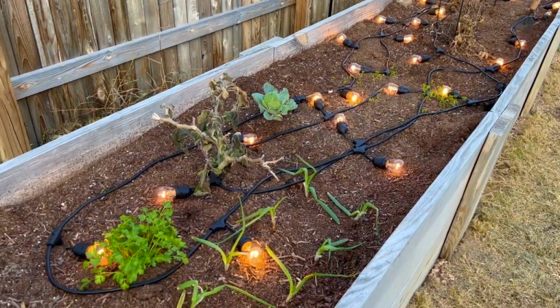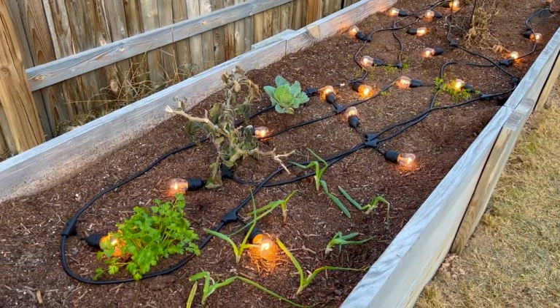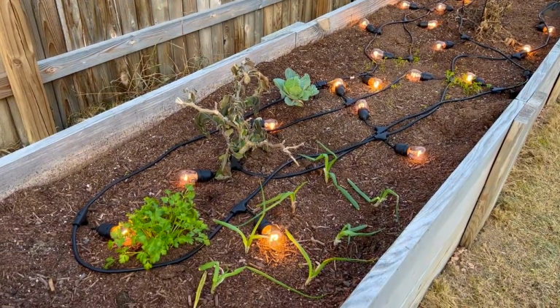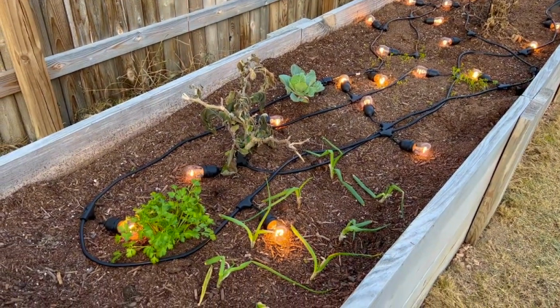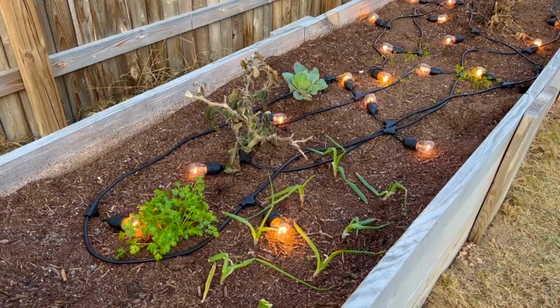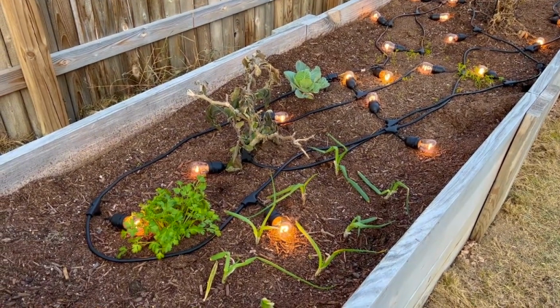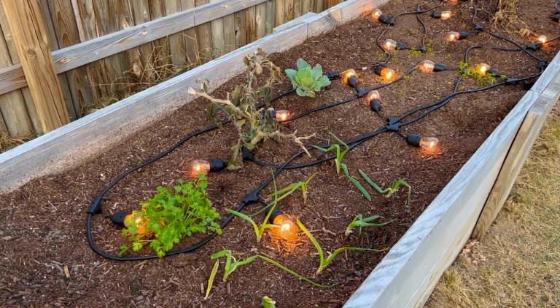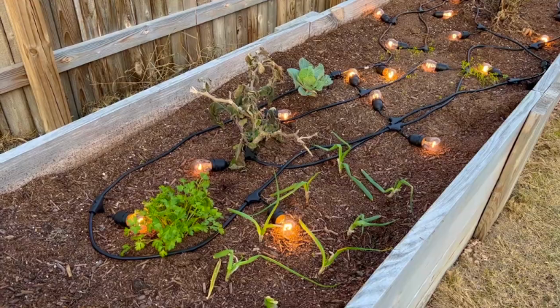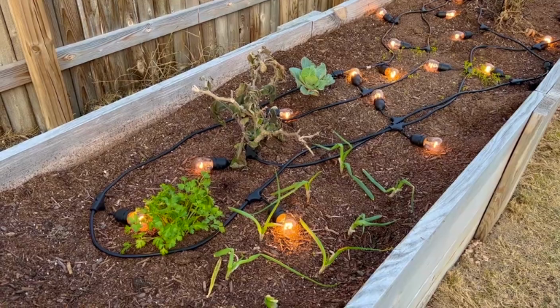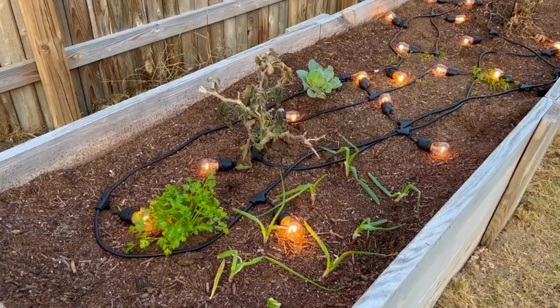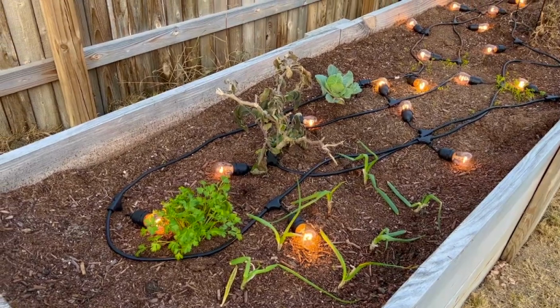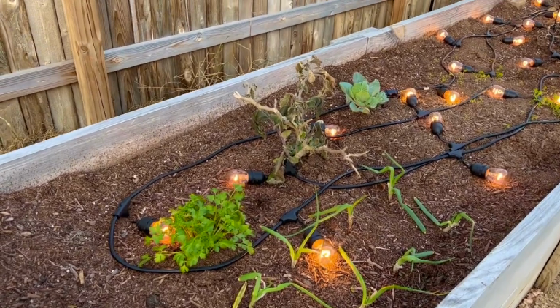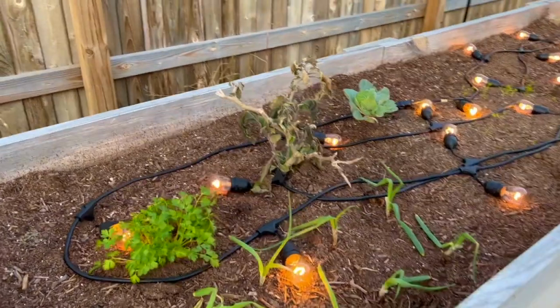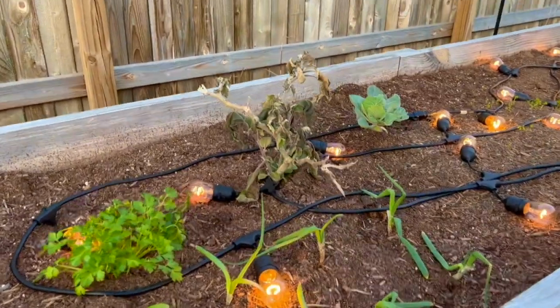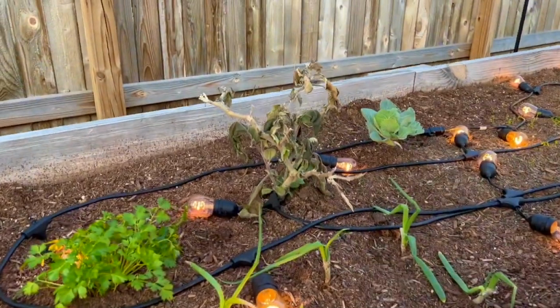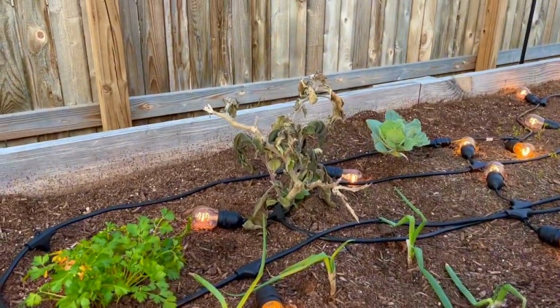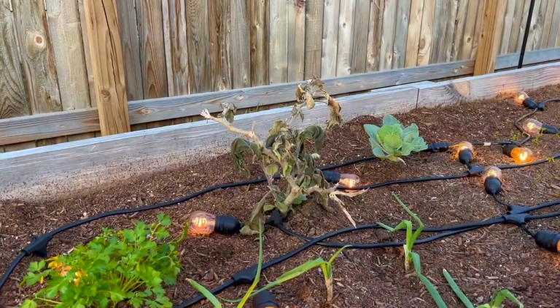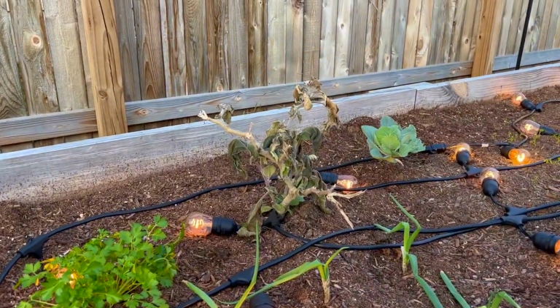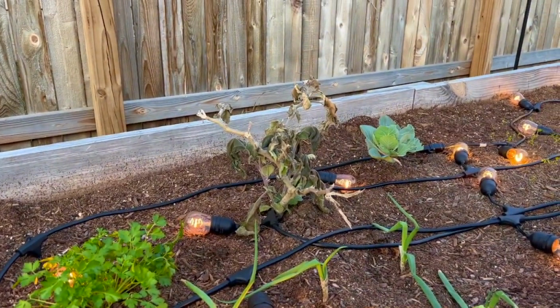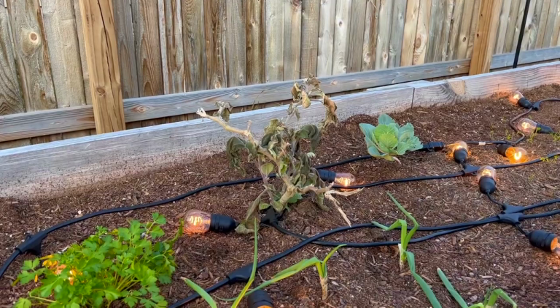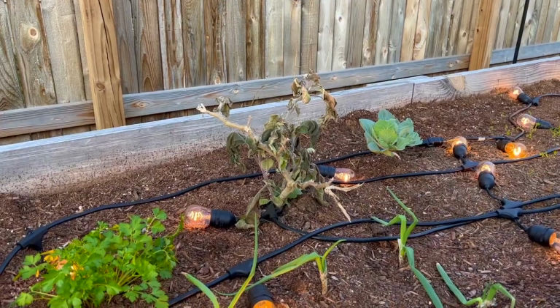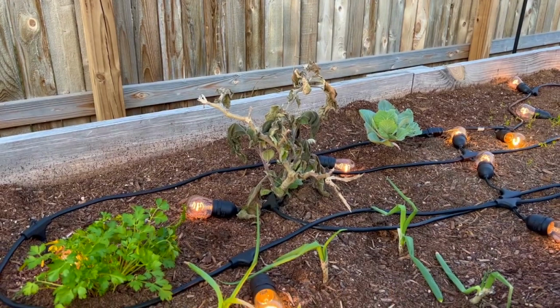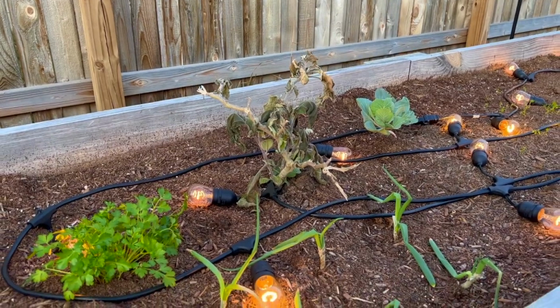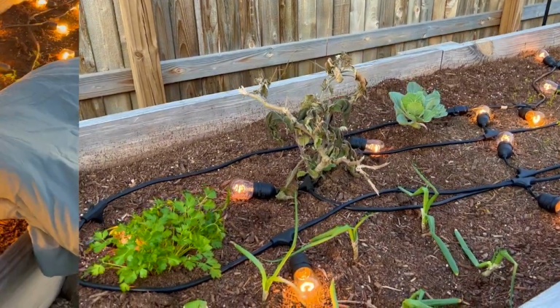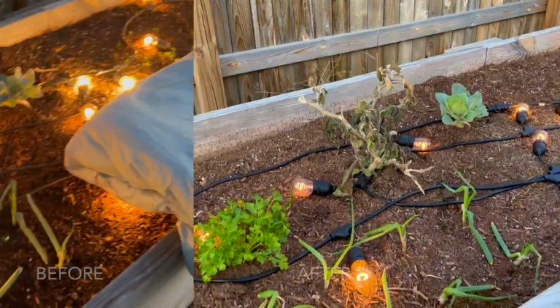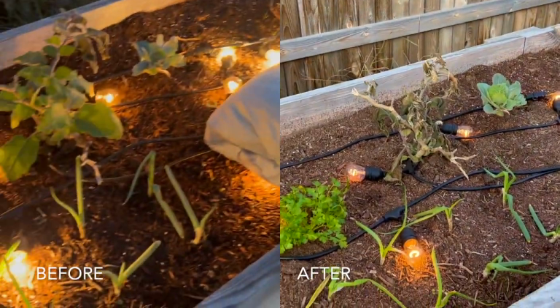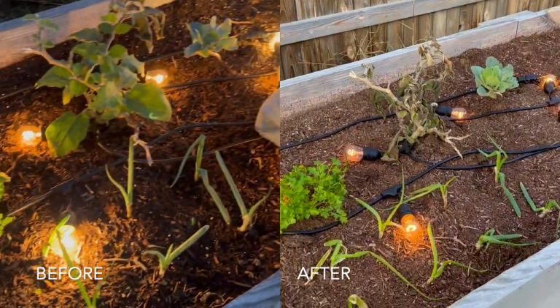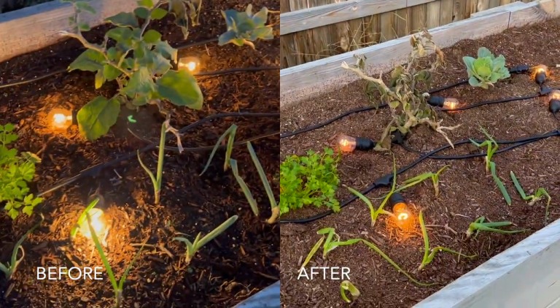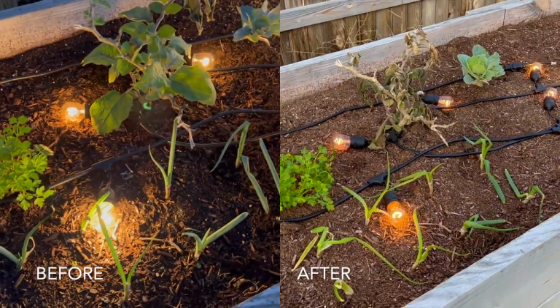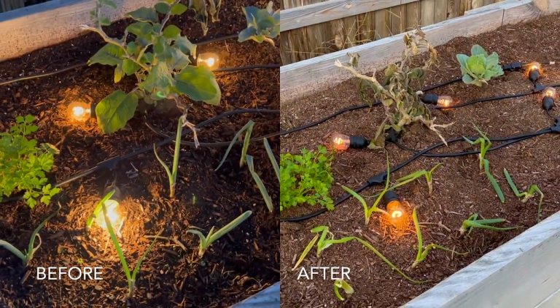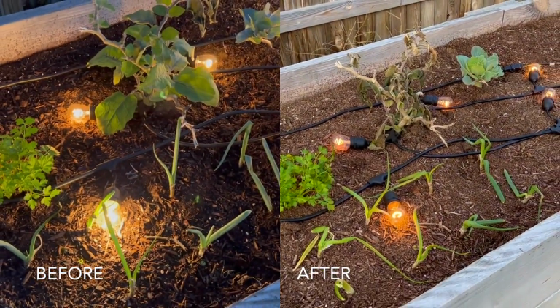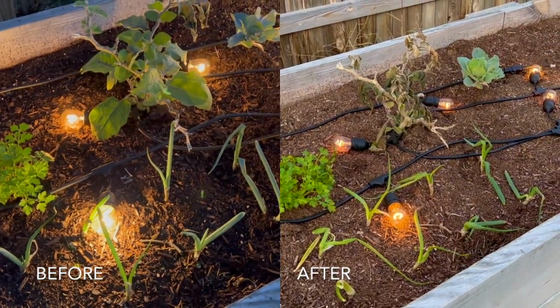I accidentally left them uncovered last night and it got down to about 29 degrees, so that withered plant there in the back — that's an eggplant. It actually took most of its damage last night, but most everything else here in the bed has stood up pretty well.